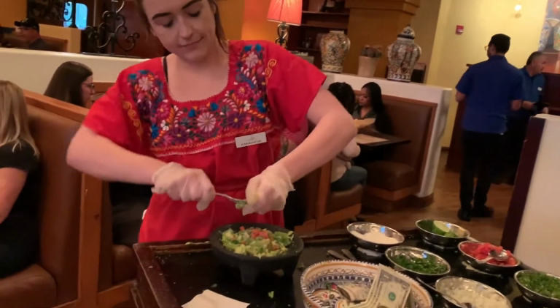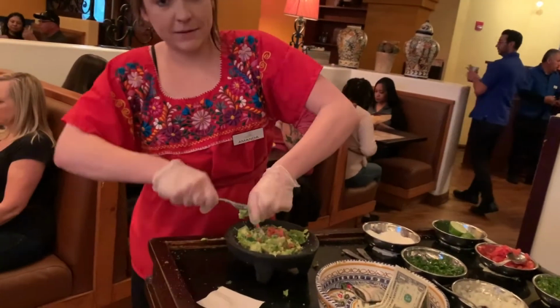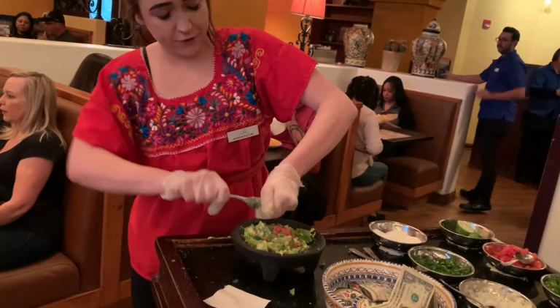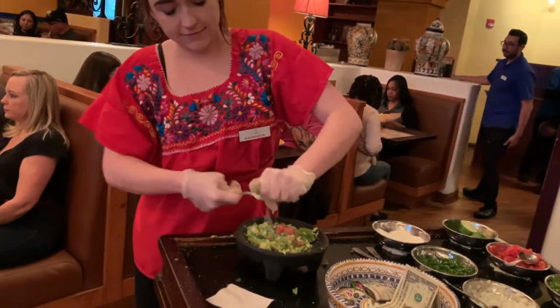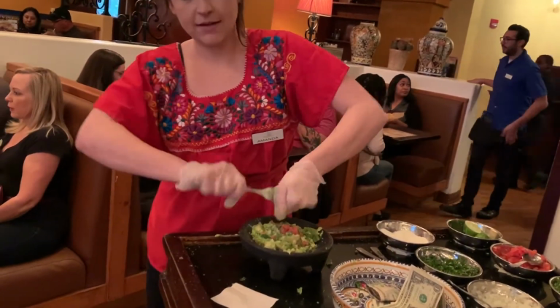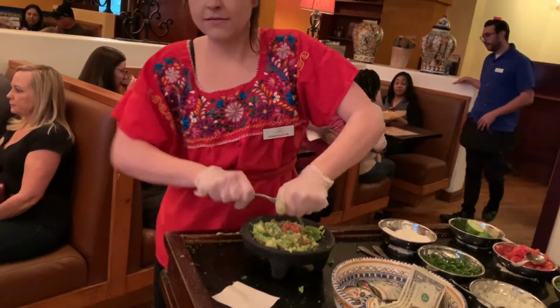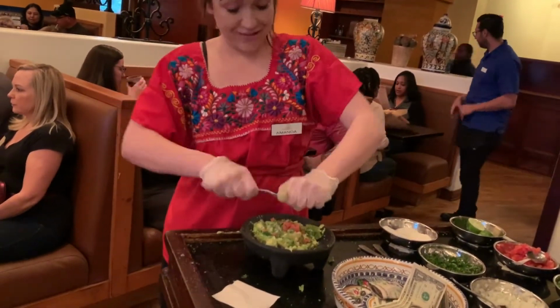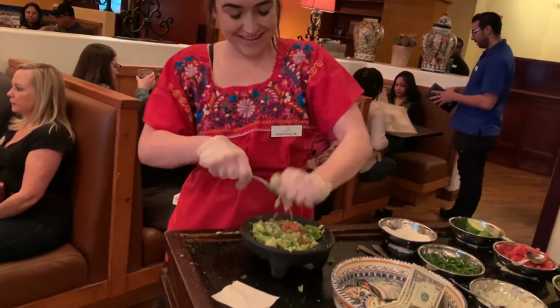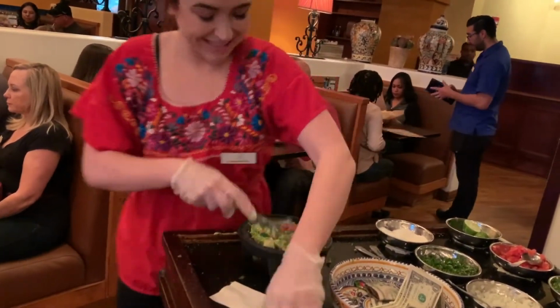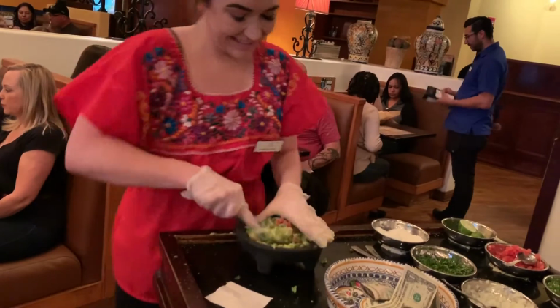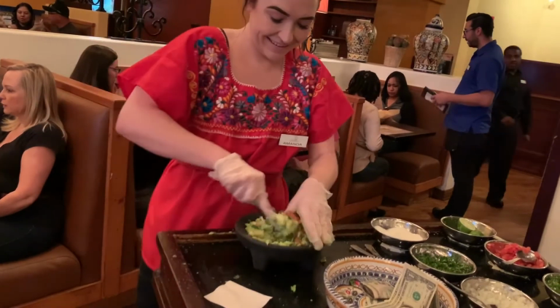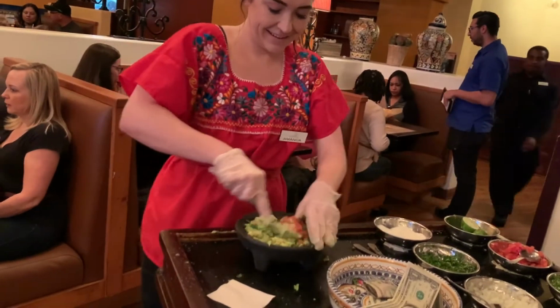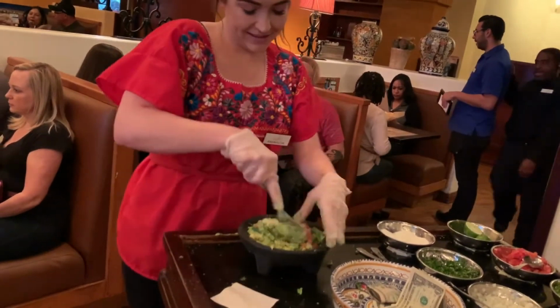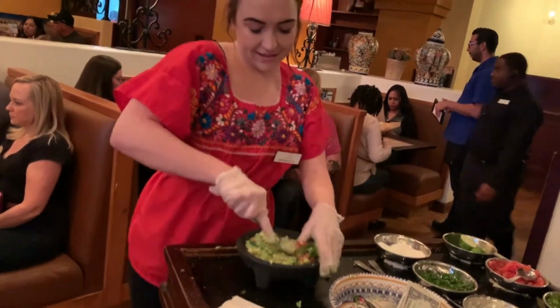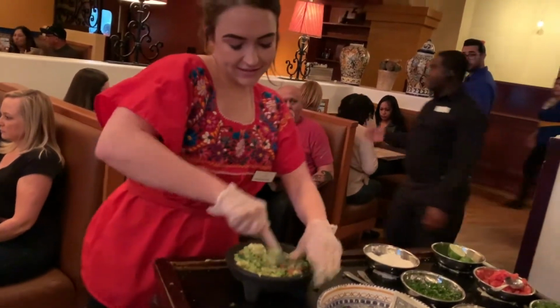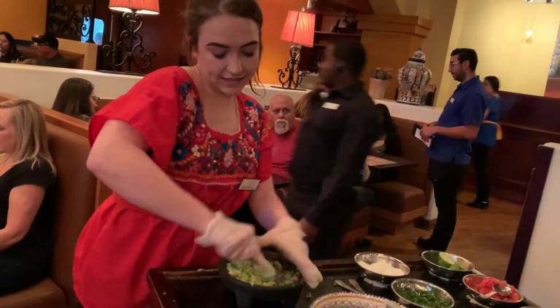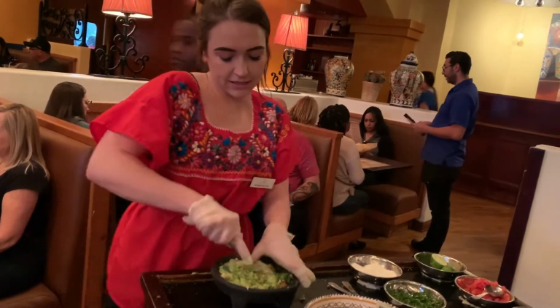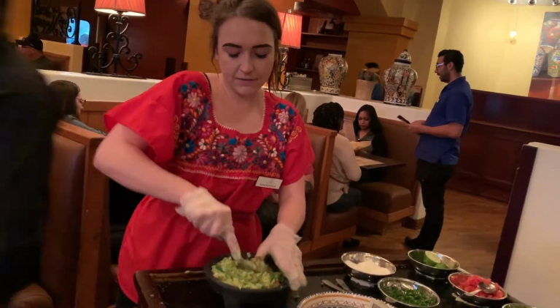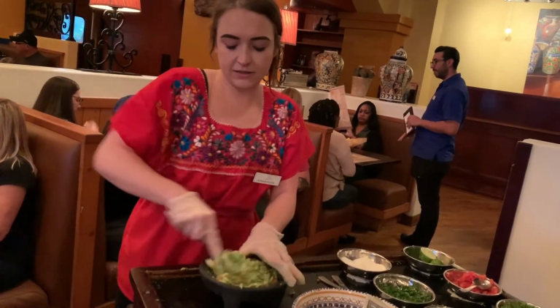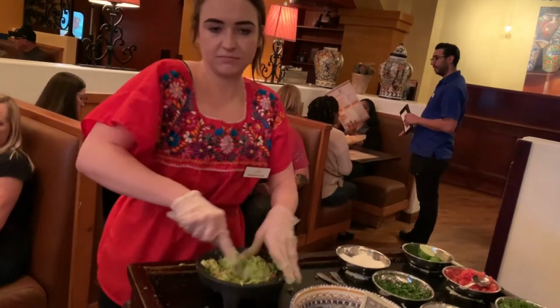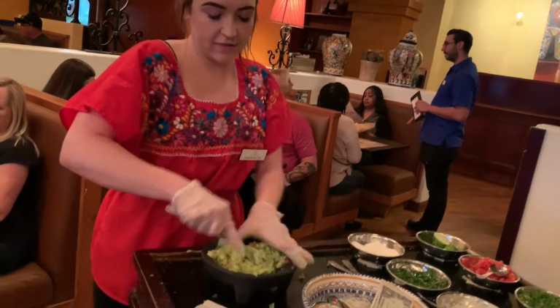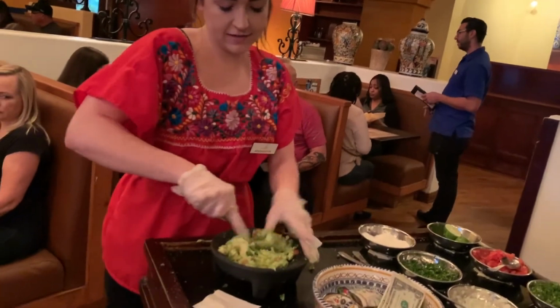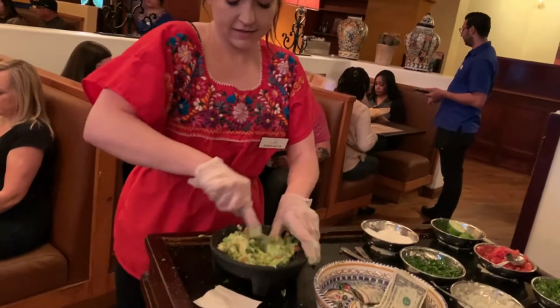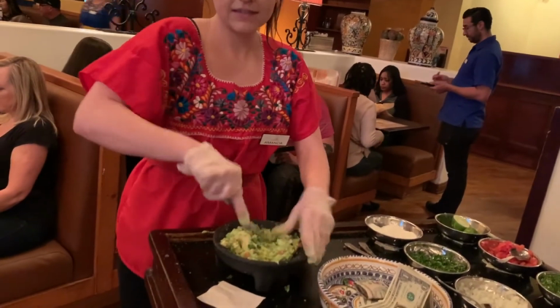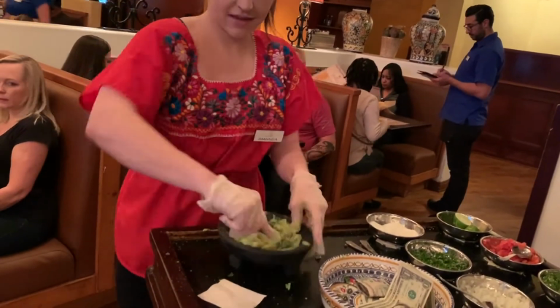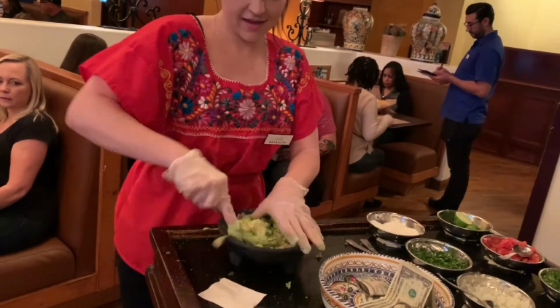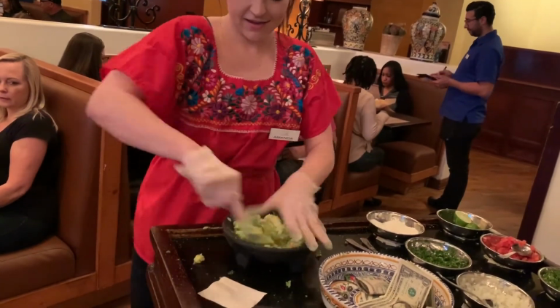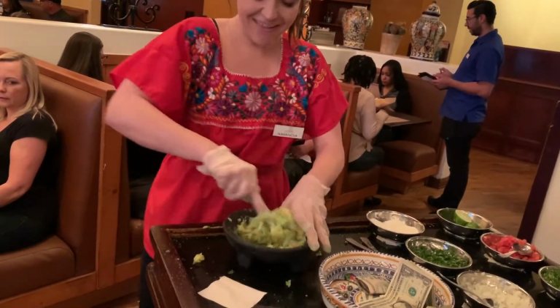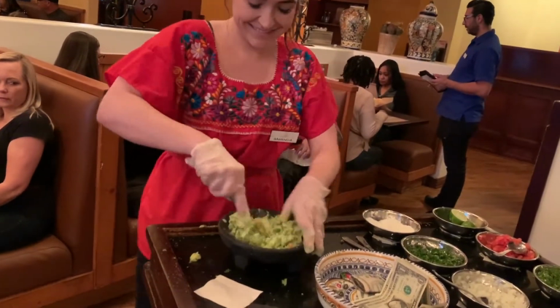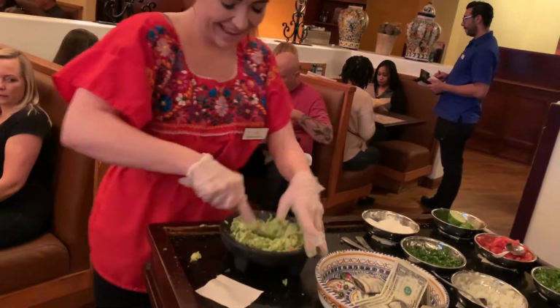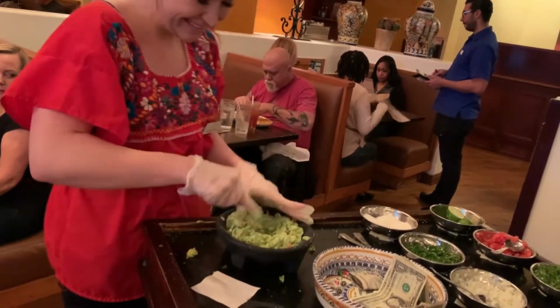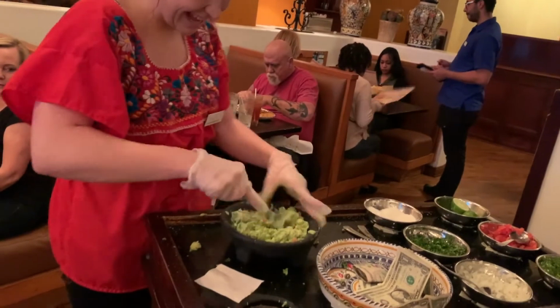Have you guys been here before? No, first time. Oh really? Yeah. Oh nice, that's exciting! Did you guys hear about us from anybody? It's just kind of been one of those where we've always wanted to come. We've had big time on the menu. Nice.